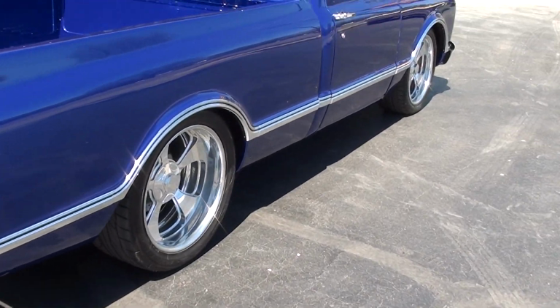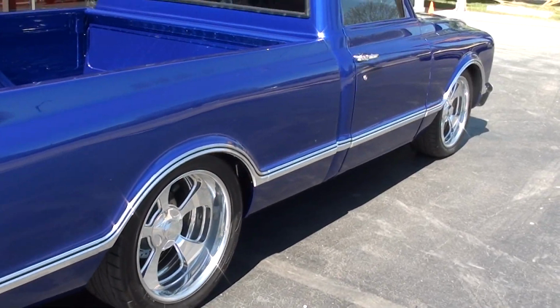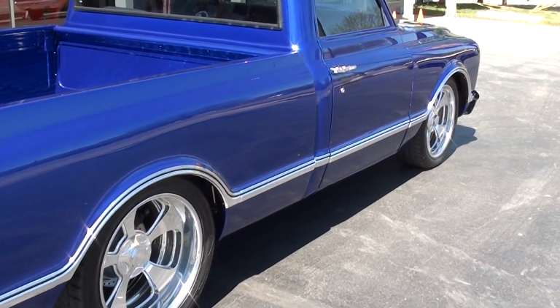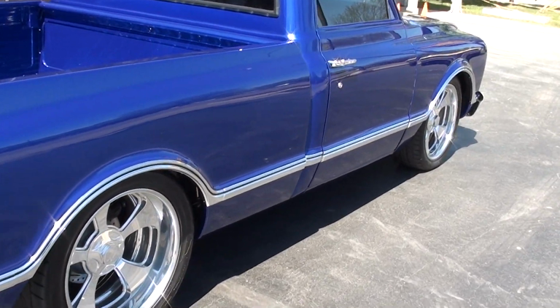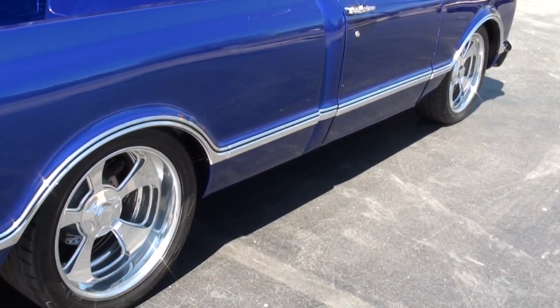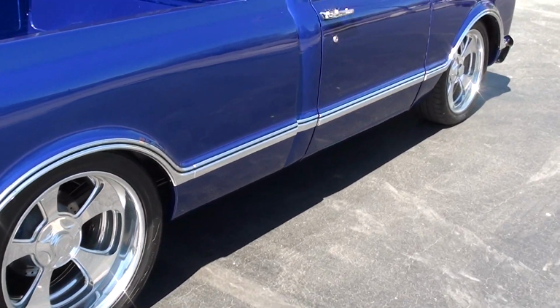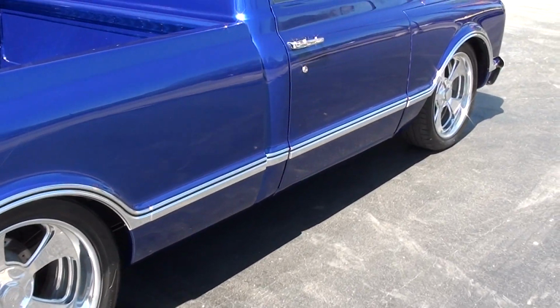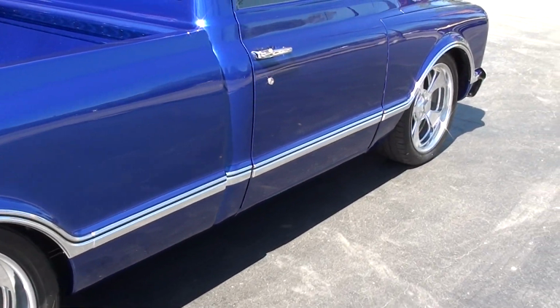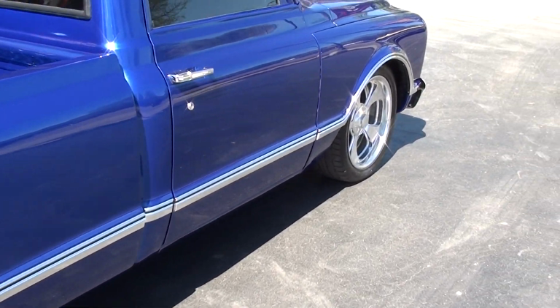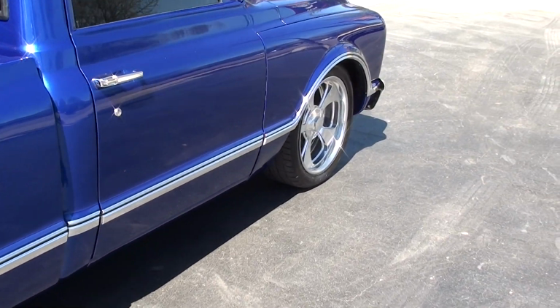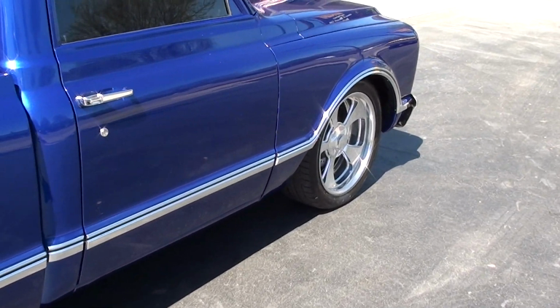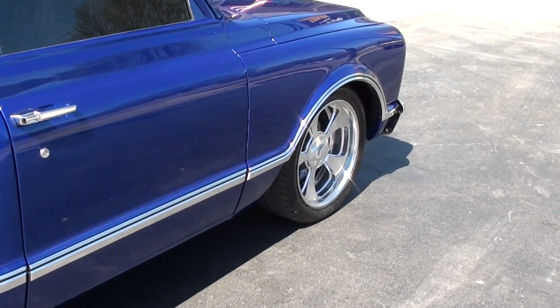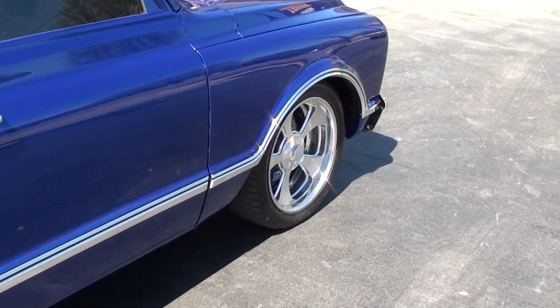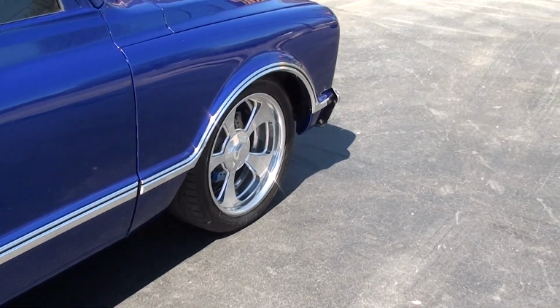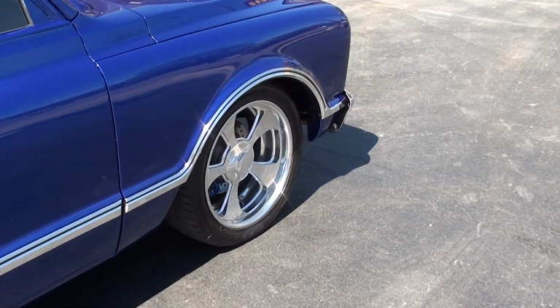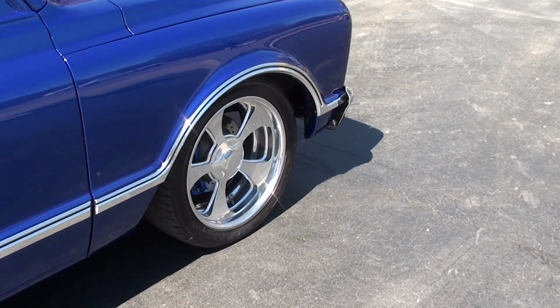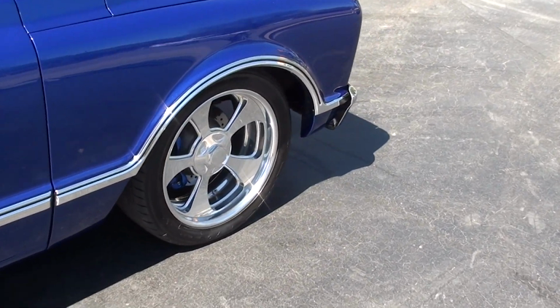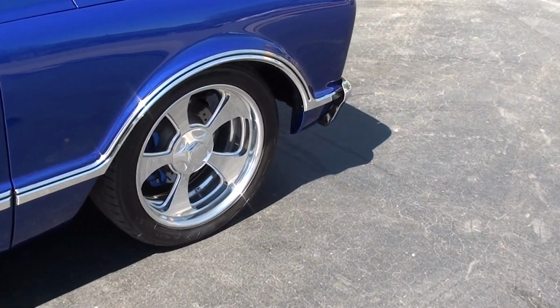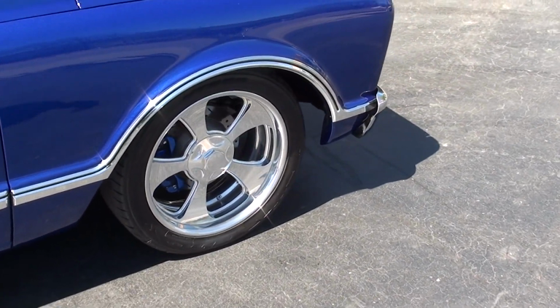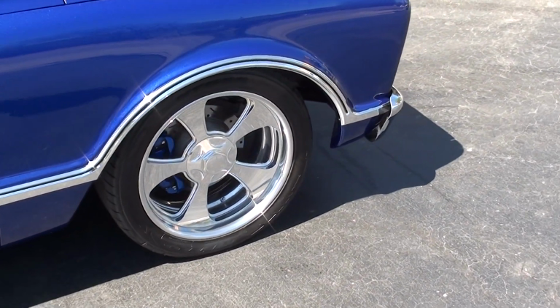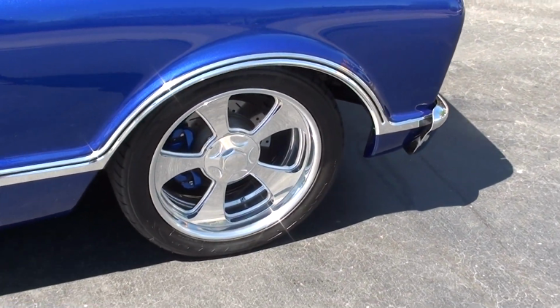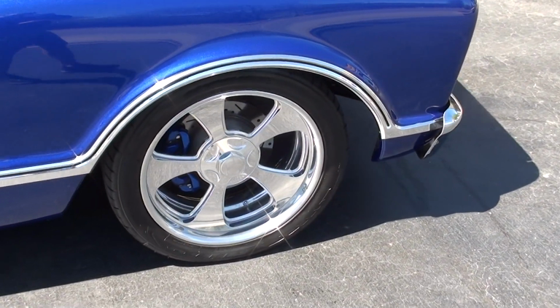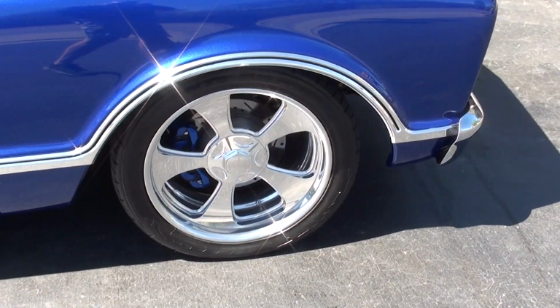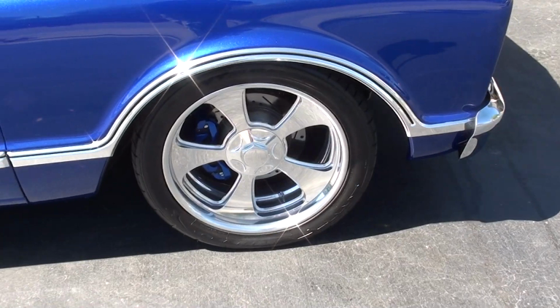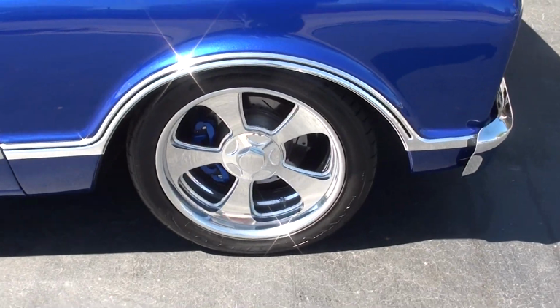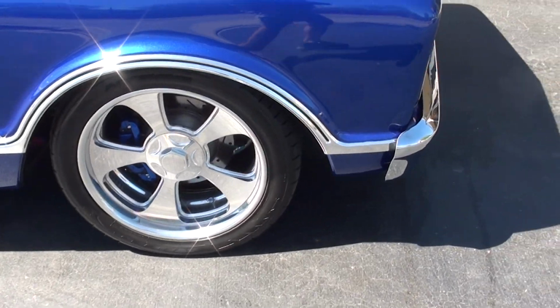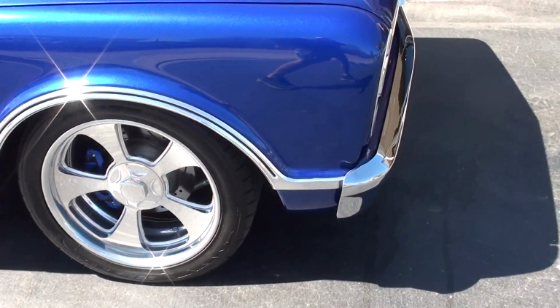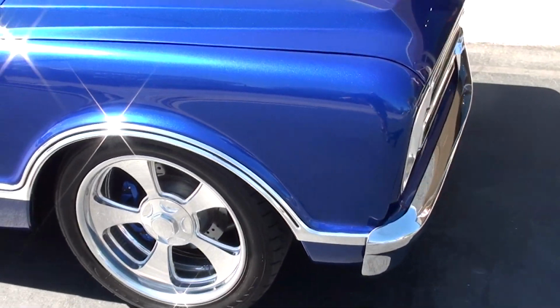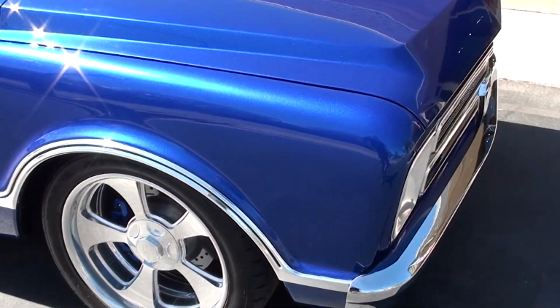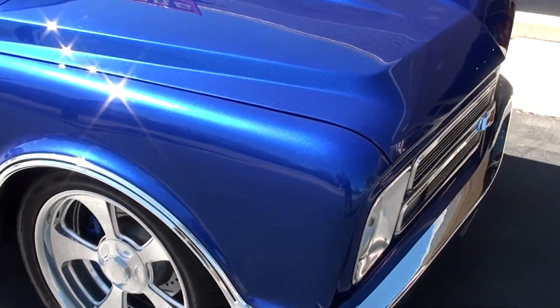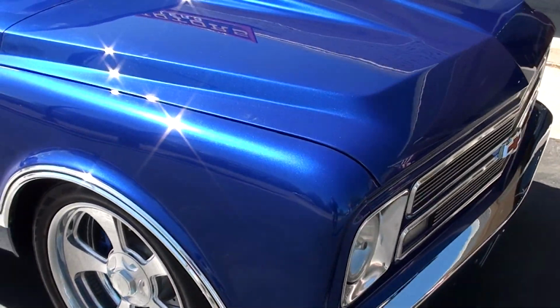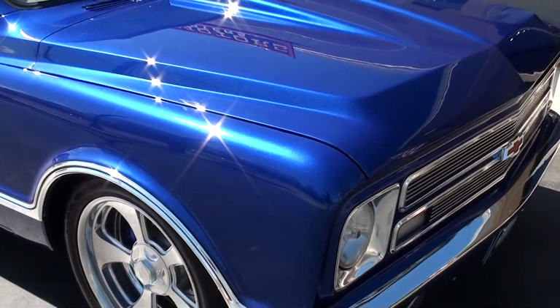It's been lowered down all the way around. It's got CPP tubular suspension all the way around it. You can see it's got CPP four-wheel disc brakes with the big rotors on the front and calipers front and rear powder-coated blue.